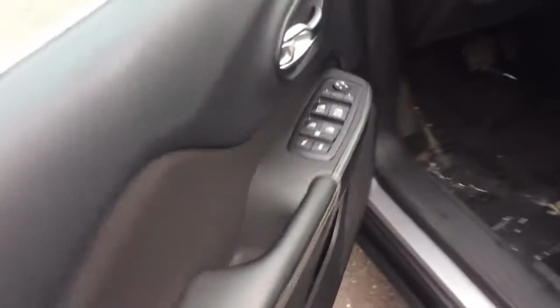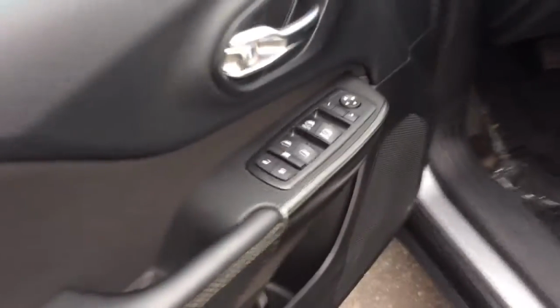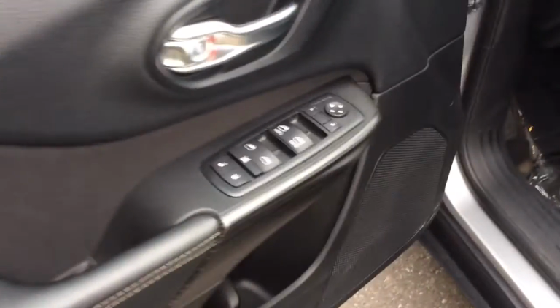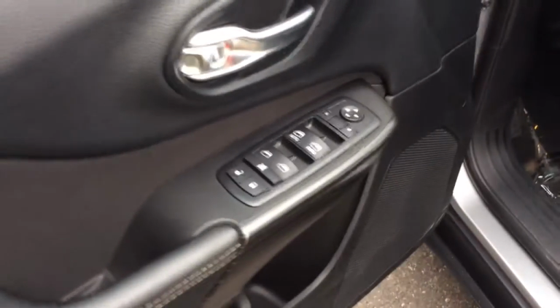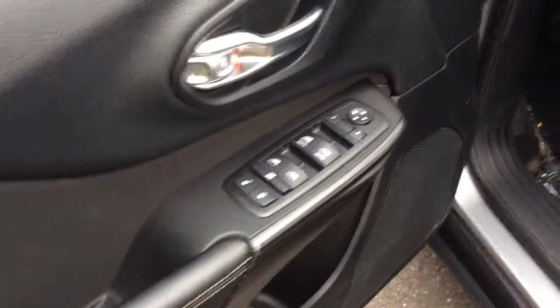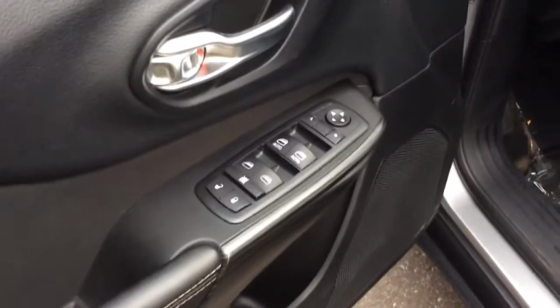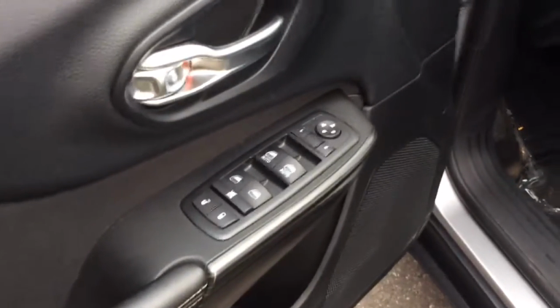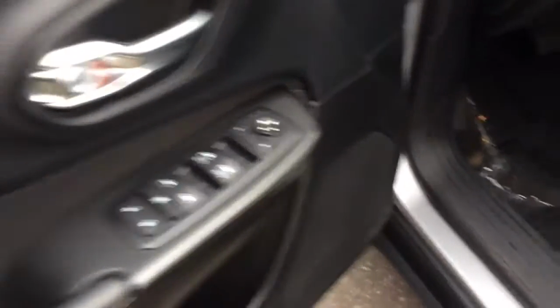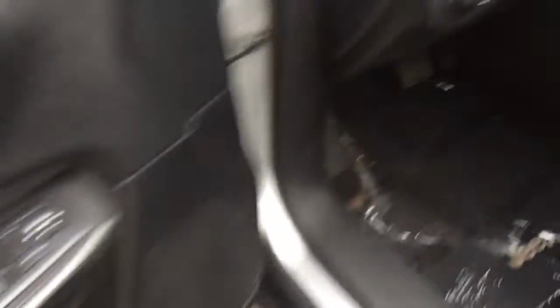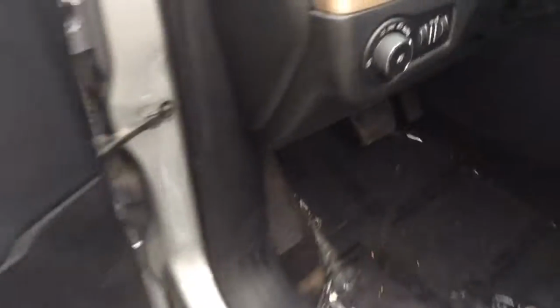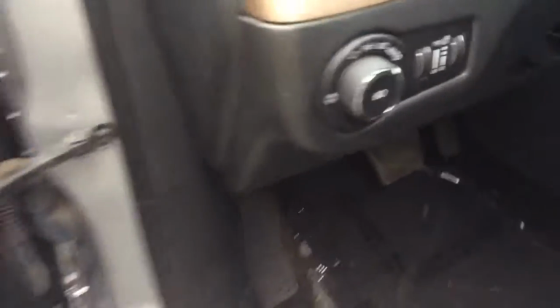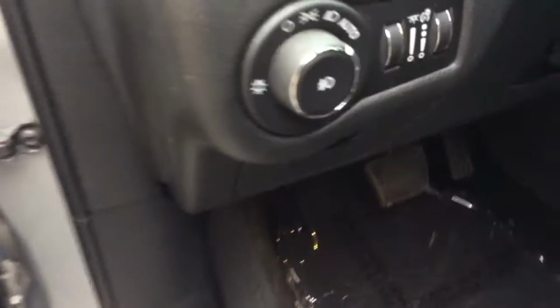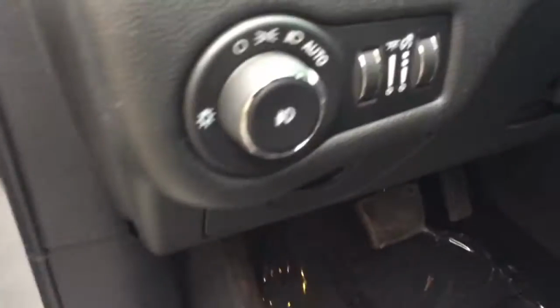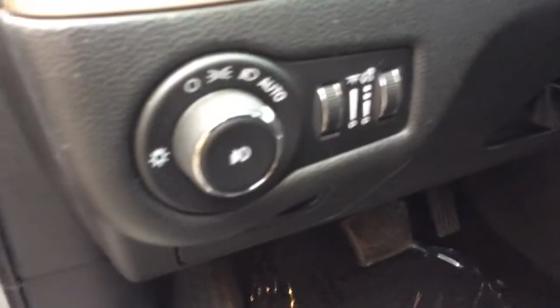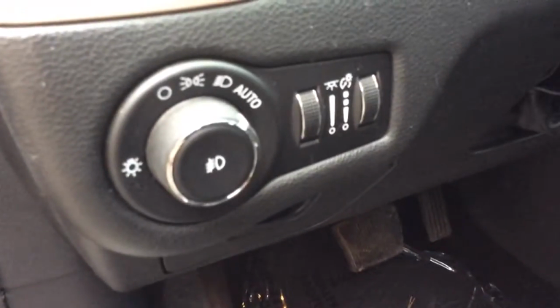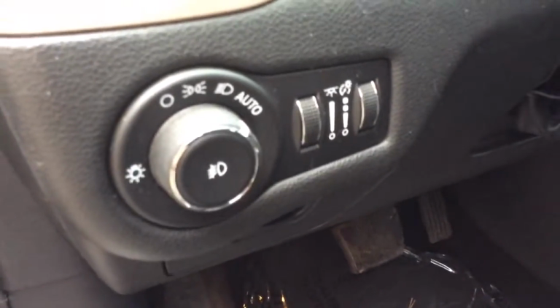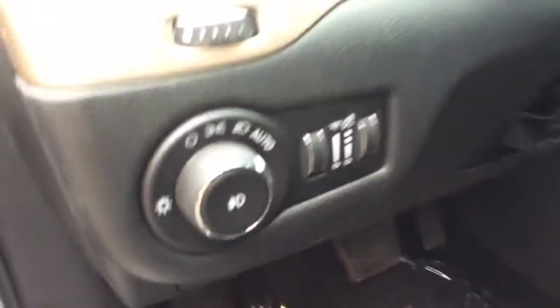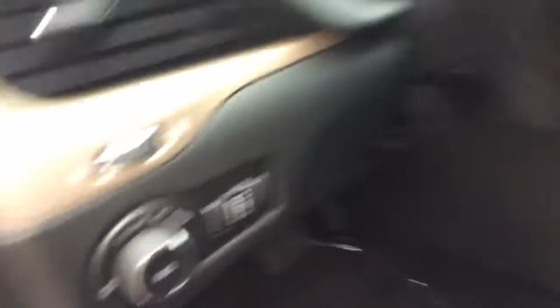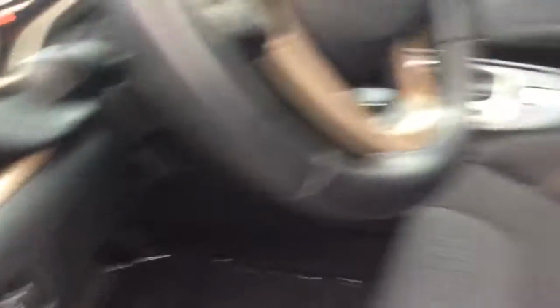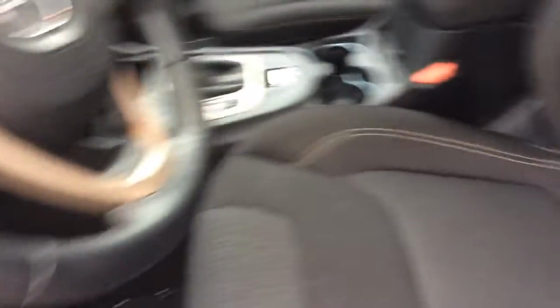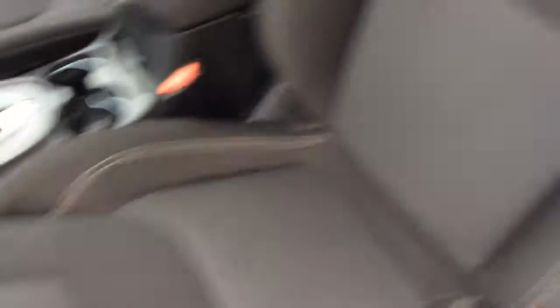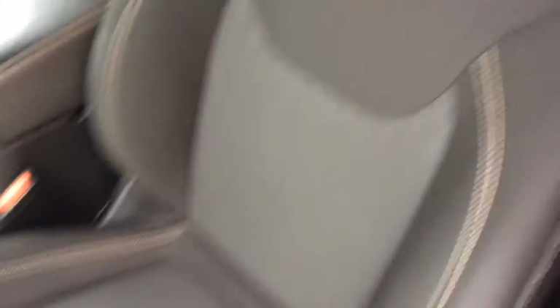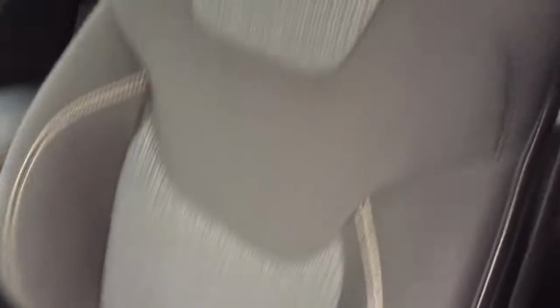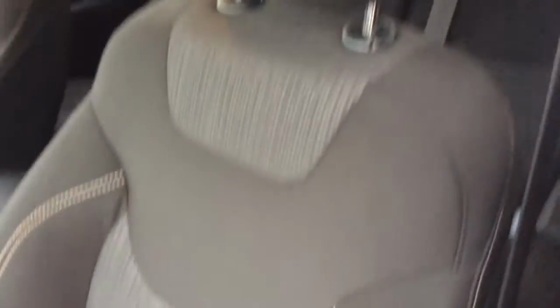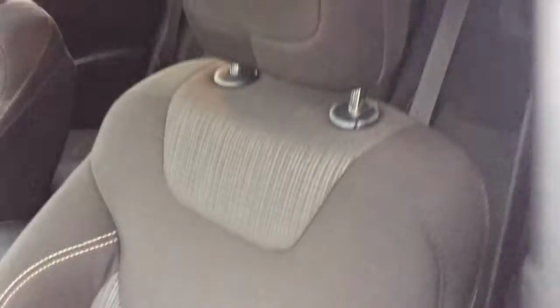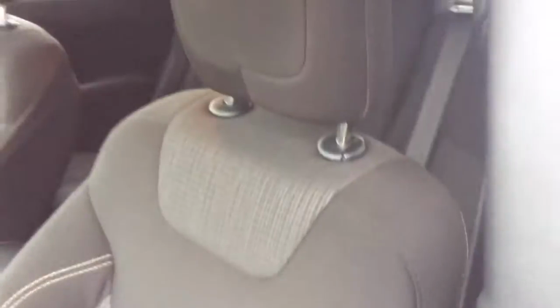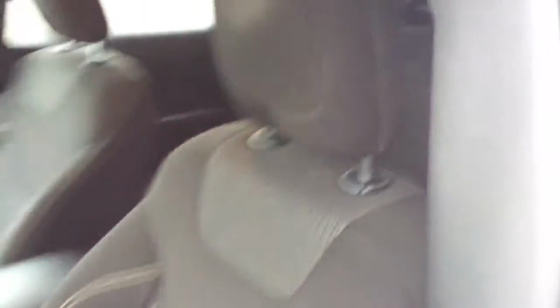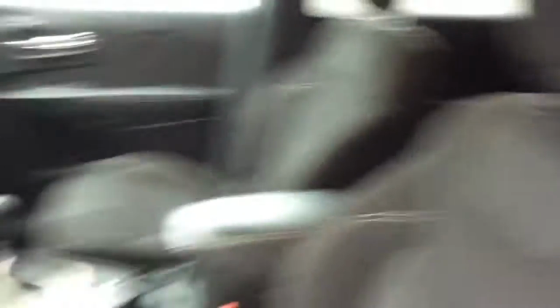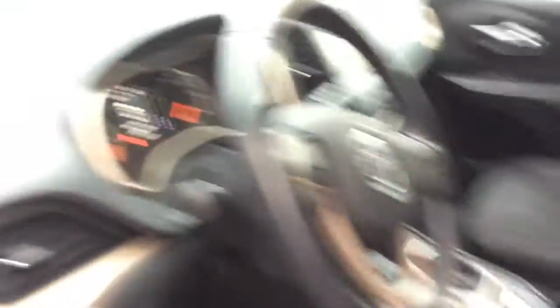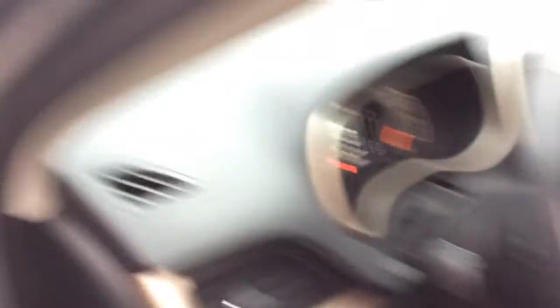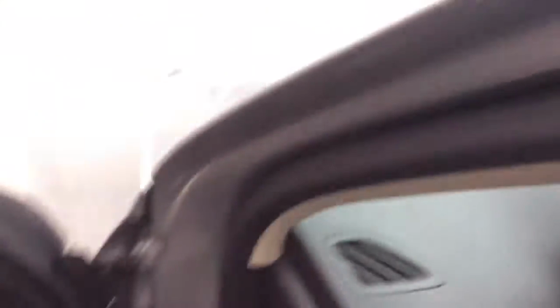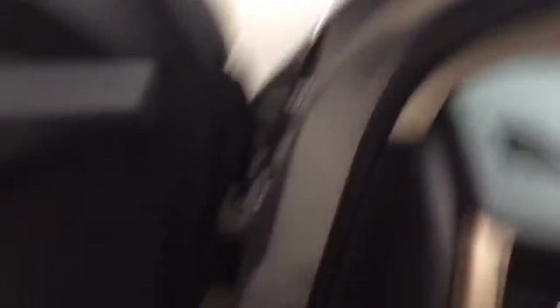It comes with your power windows, power locks, and power mirrors on your door. Automatic headlights — I would just set them to automatic like they are and forget them. It has a black cloth interior, just want to show you it's a nice, clean vehicle inside and out.